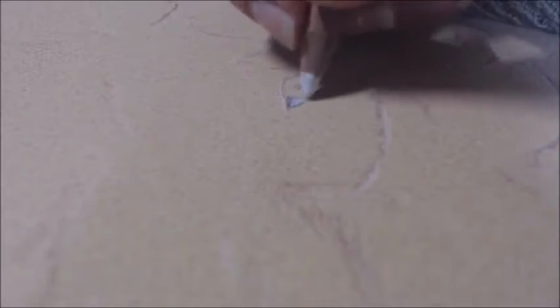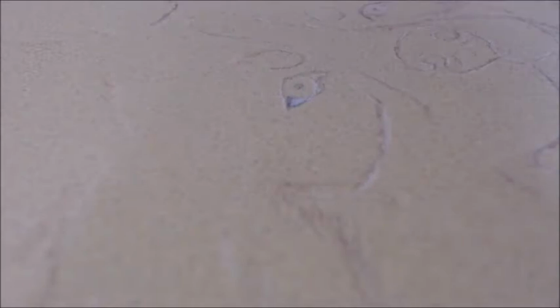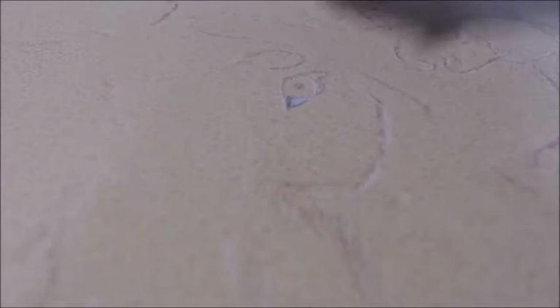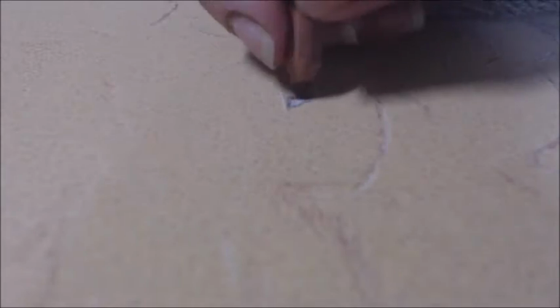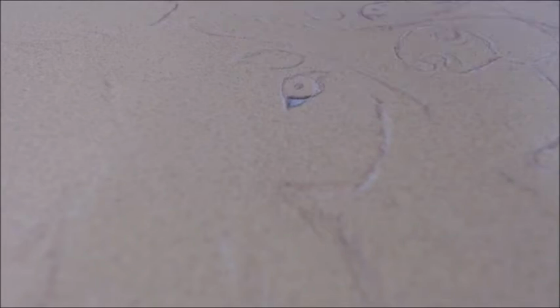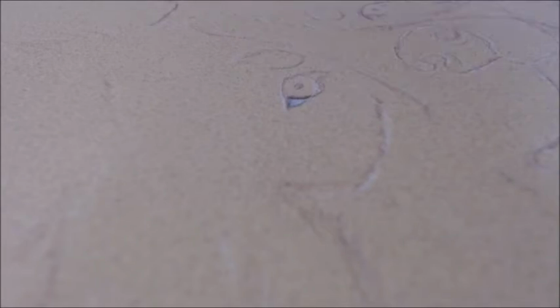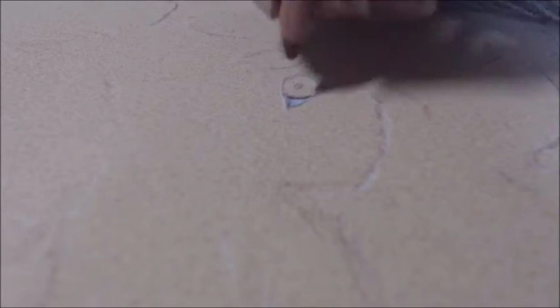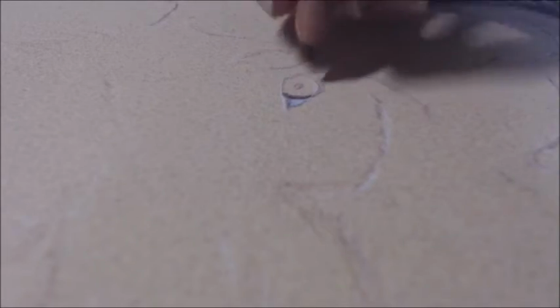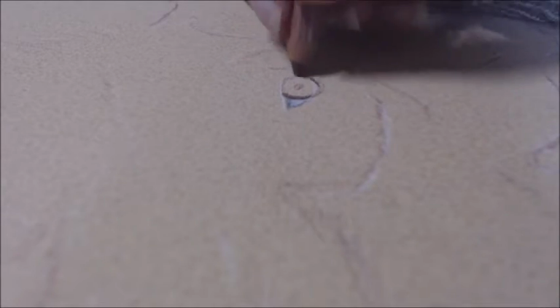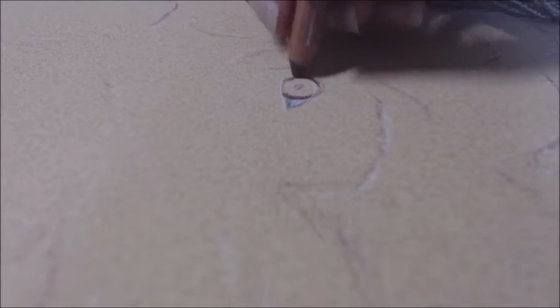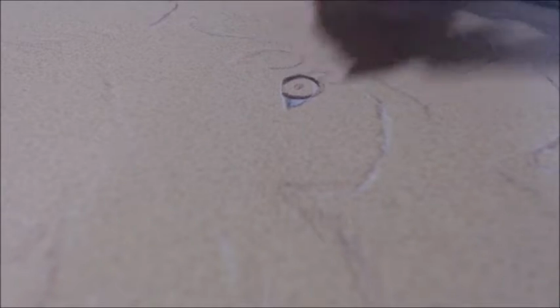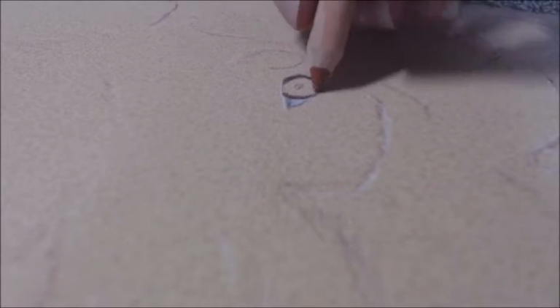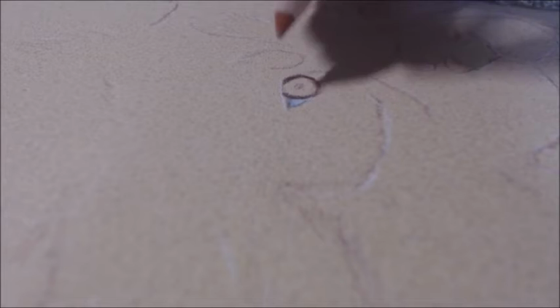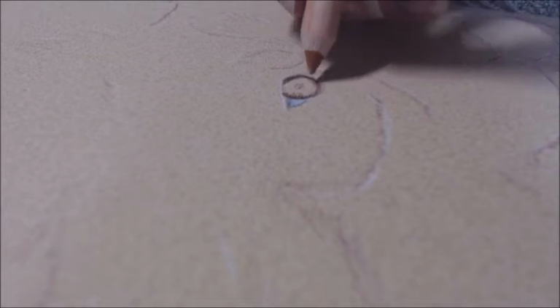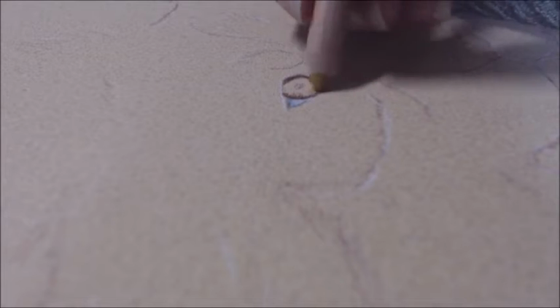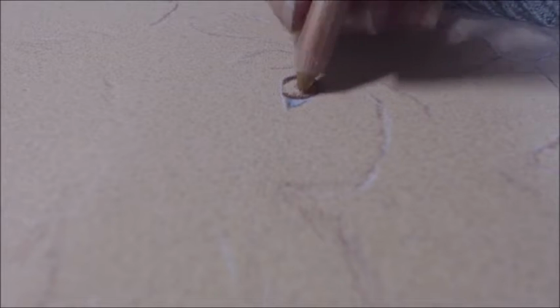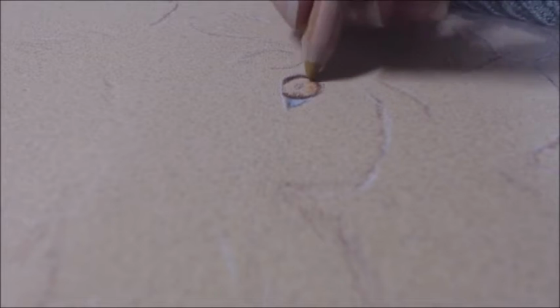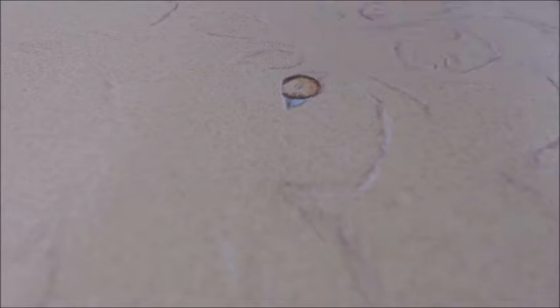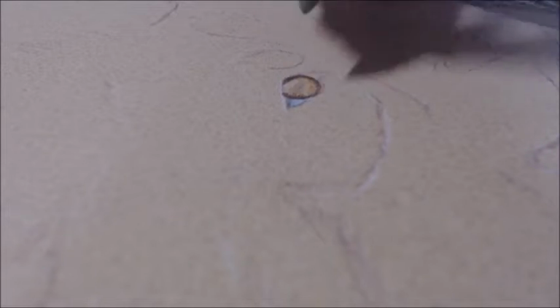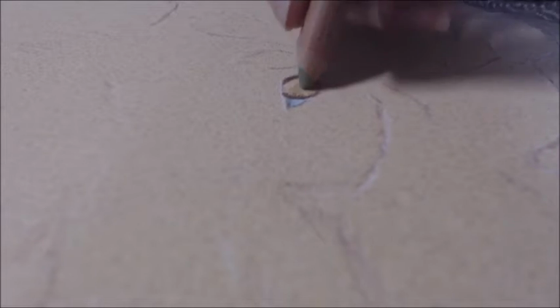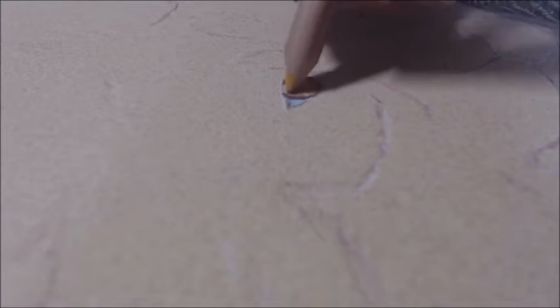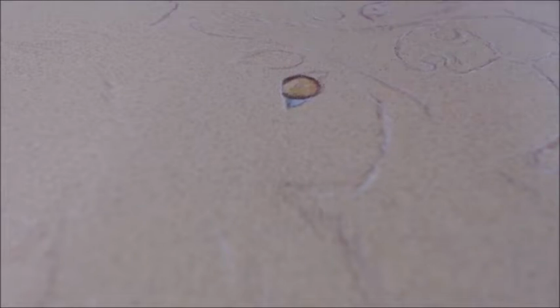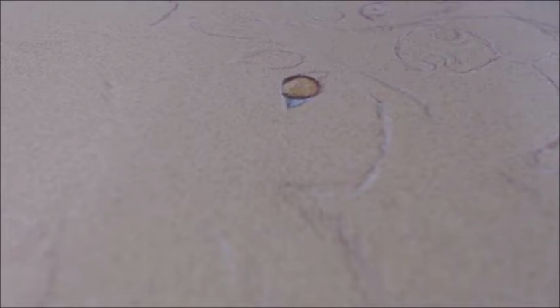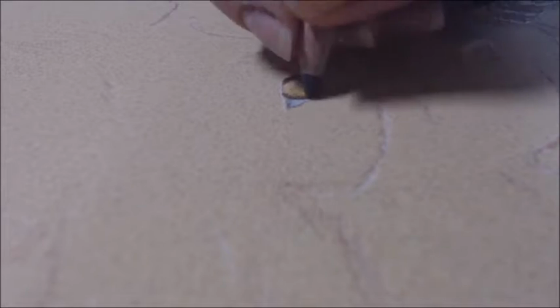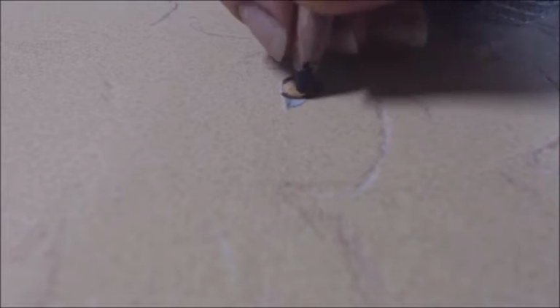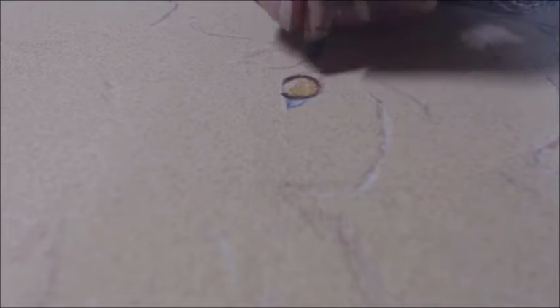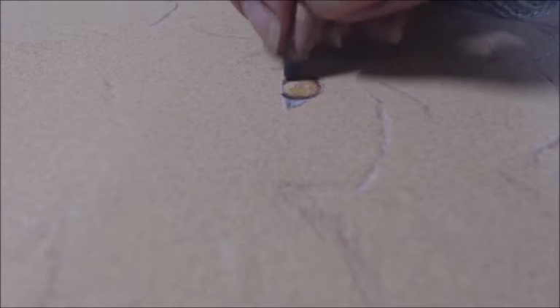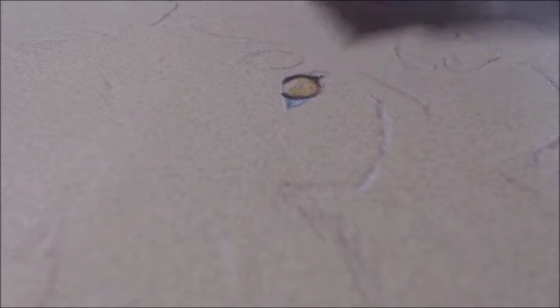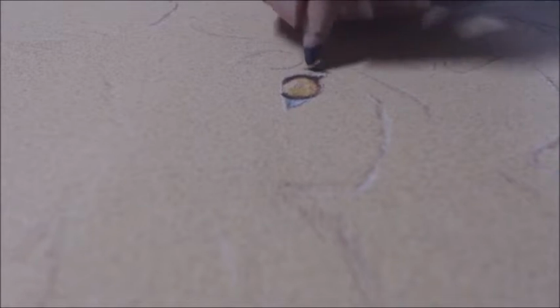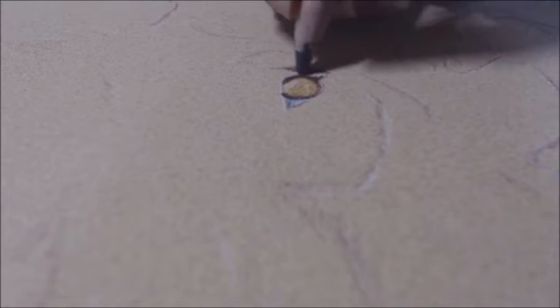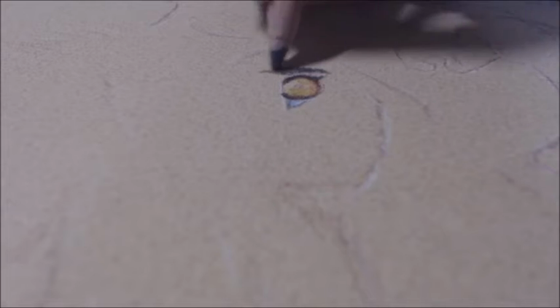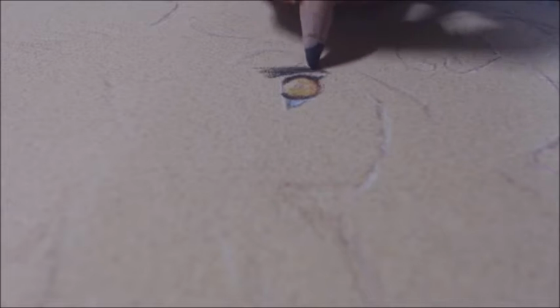Hey everyone! Welcome back to a new video. Today I am drawing with my beloved pastels again and I'm drawing another realism piece.